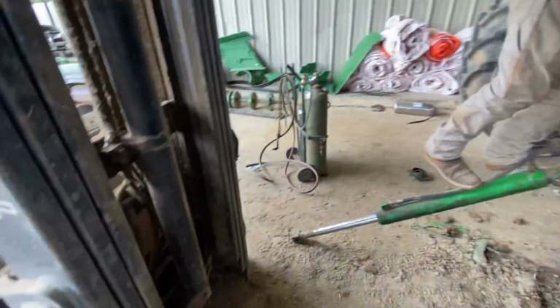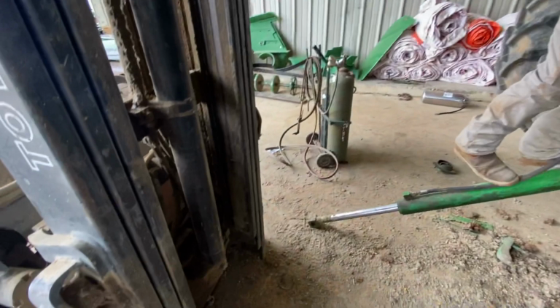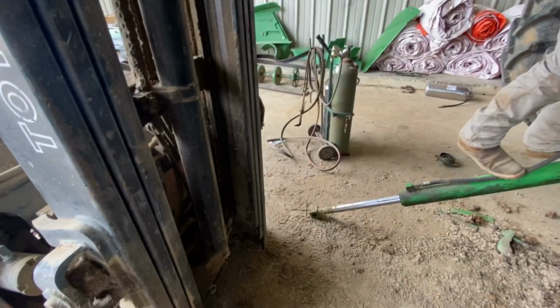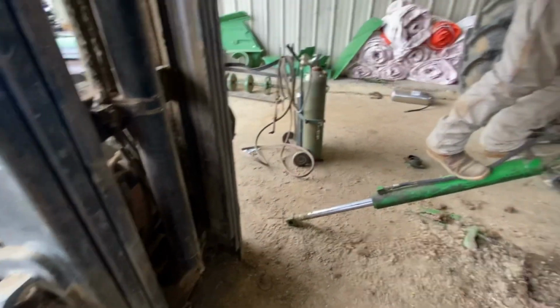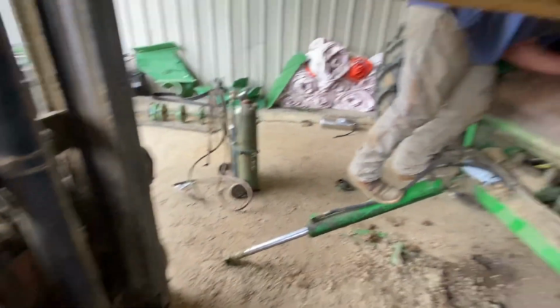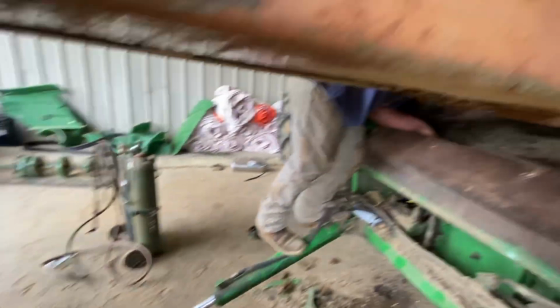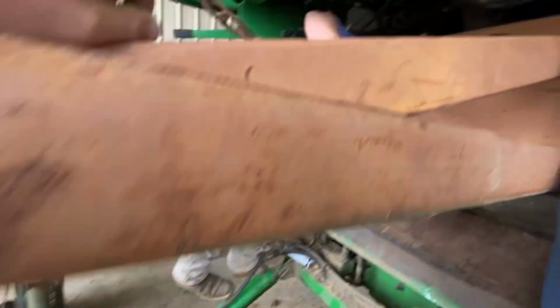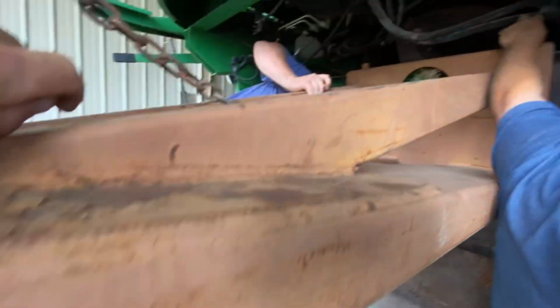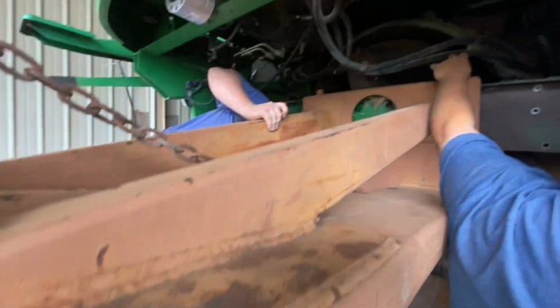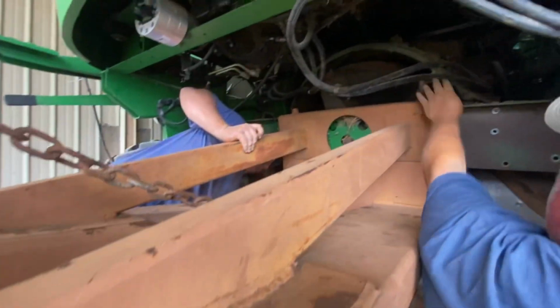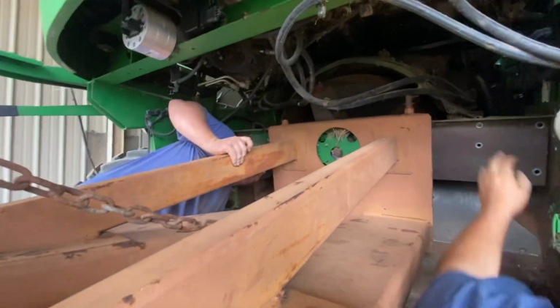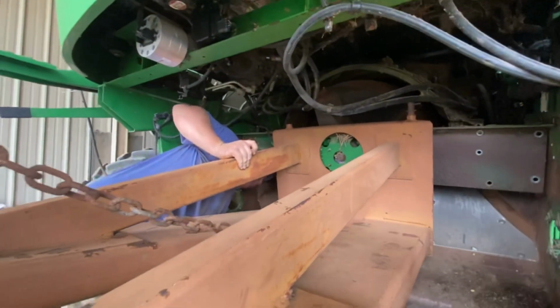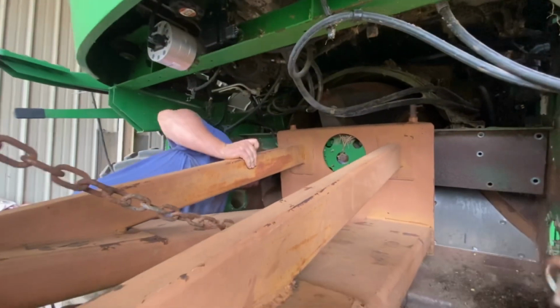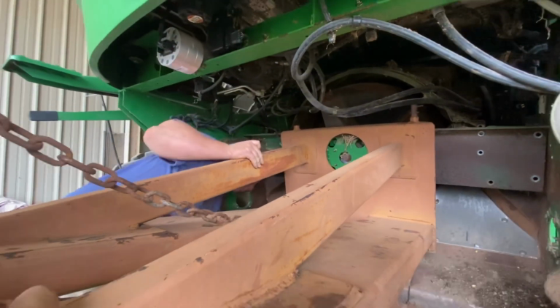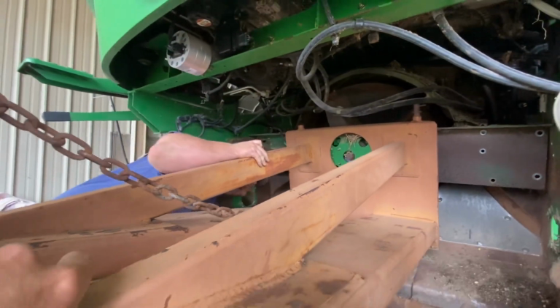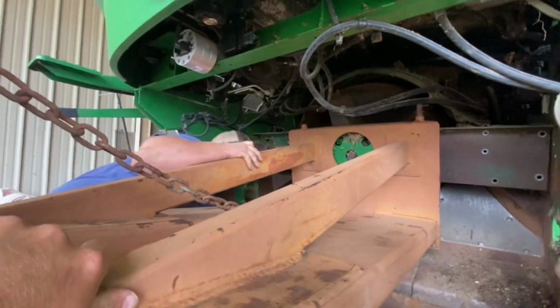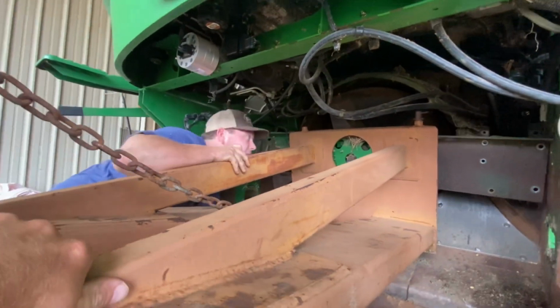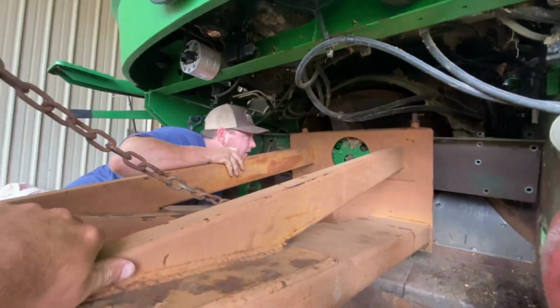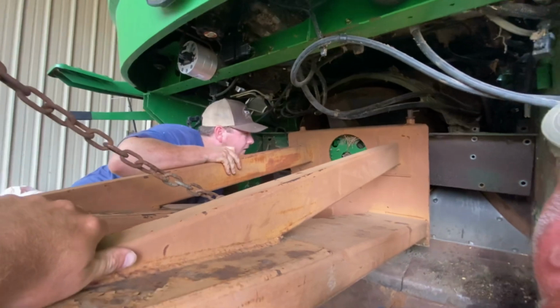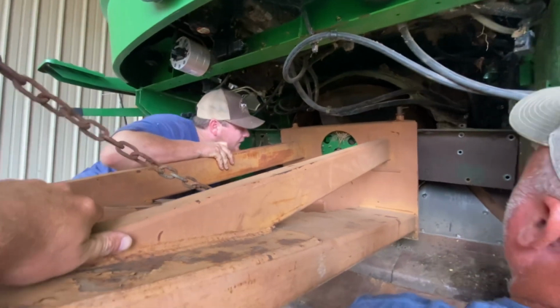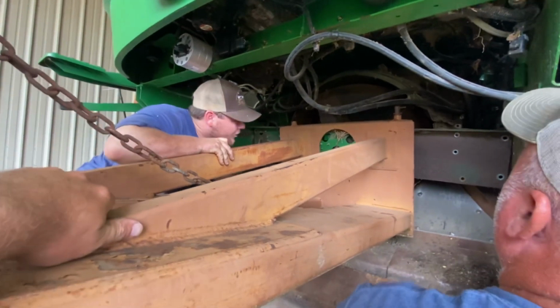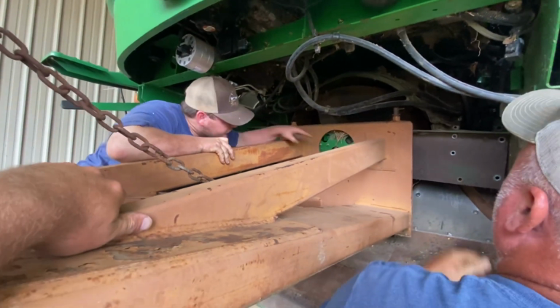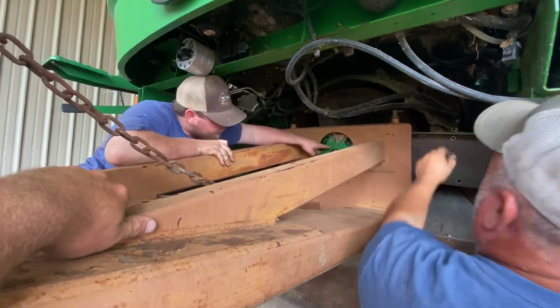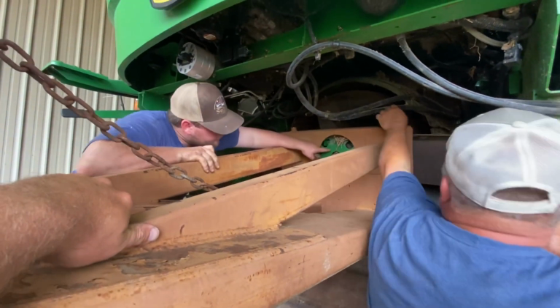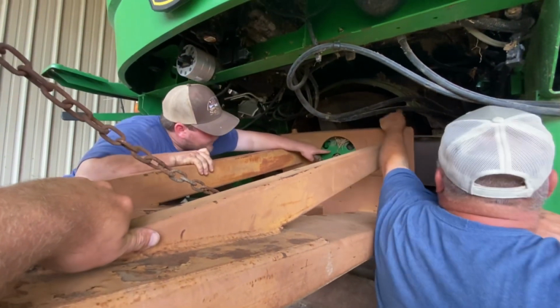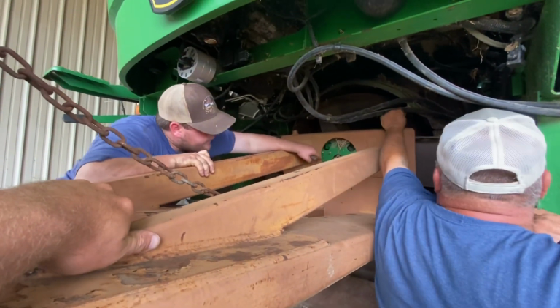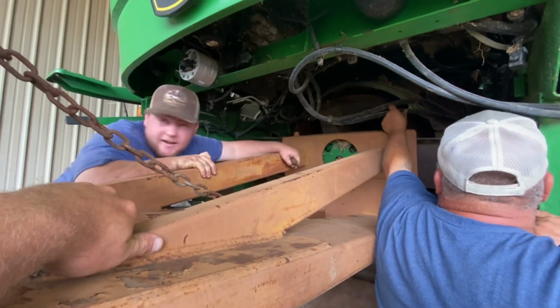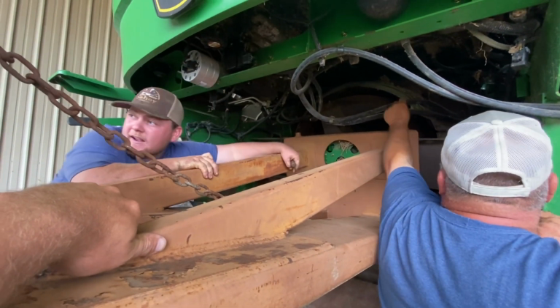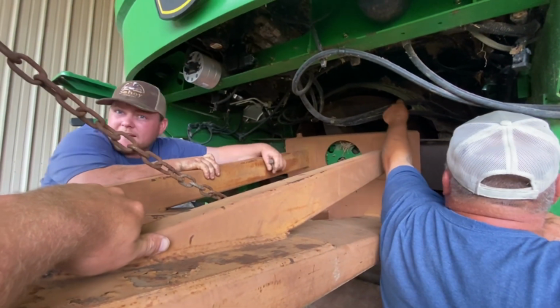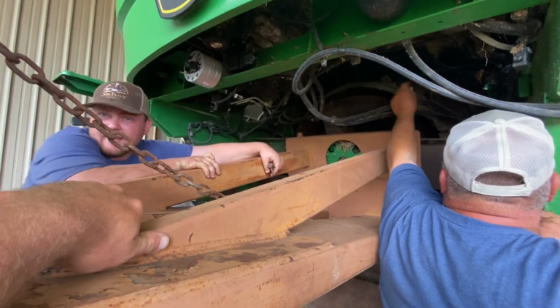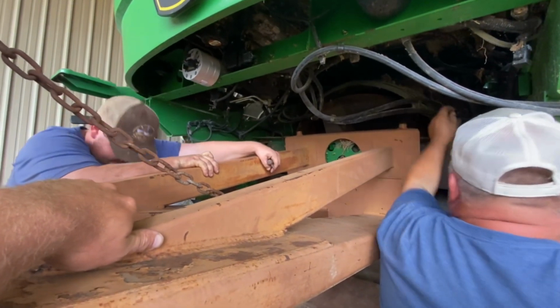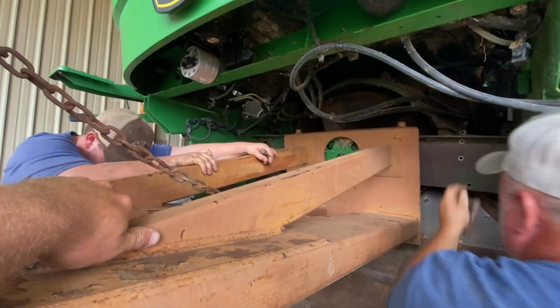Whoa, whoa, whoa! Back up, back up, back up. You're pushing, you're pushing that casing in. I think we had to take that casing off.